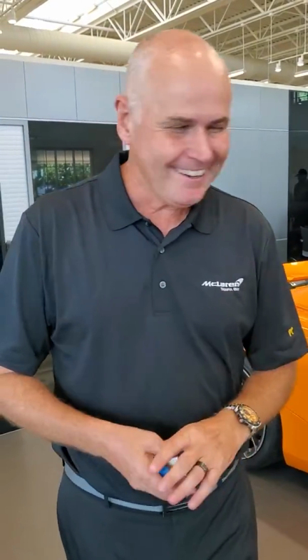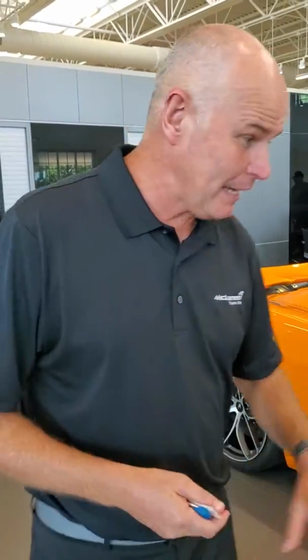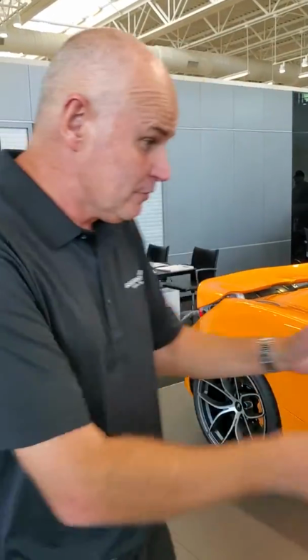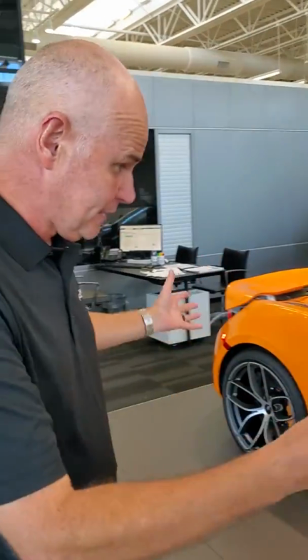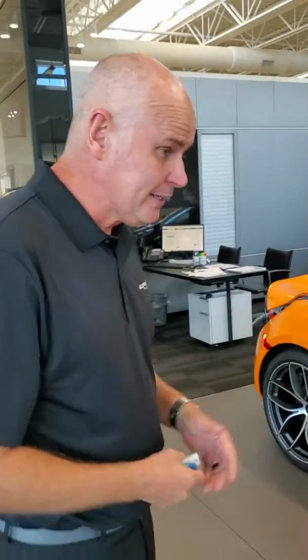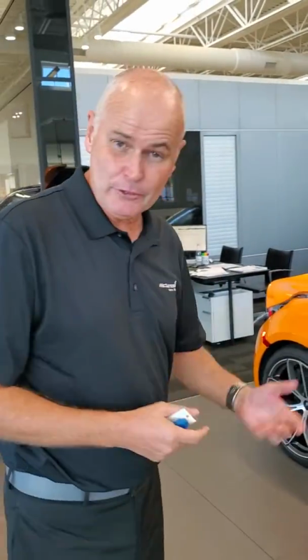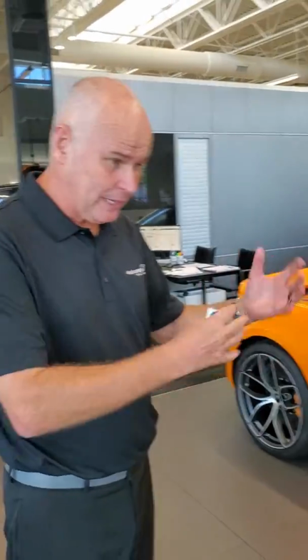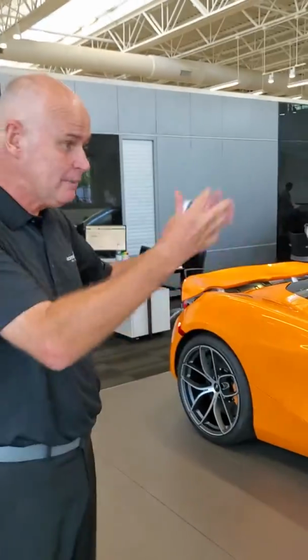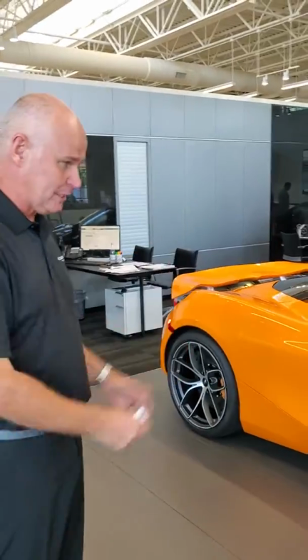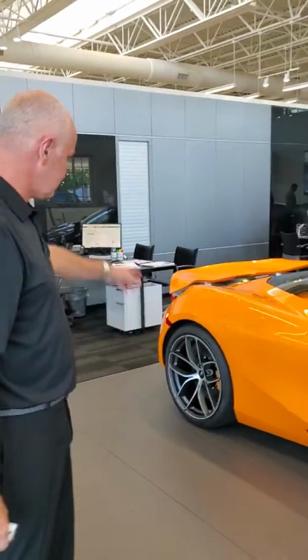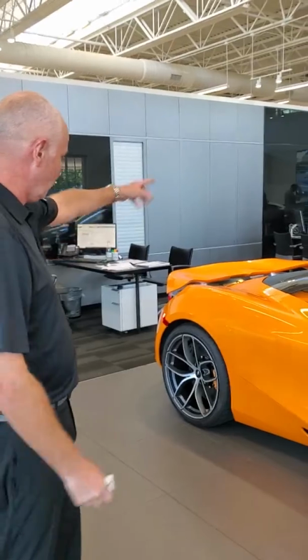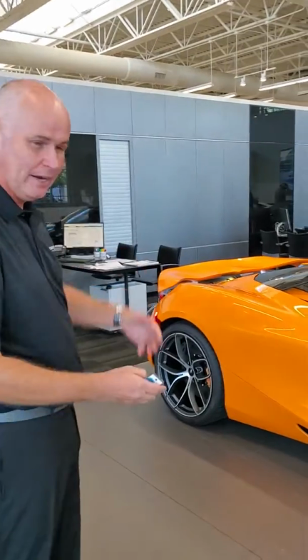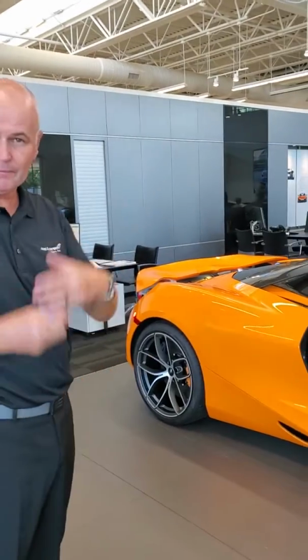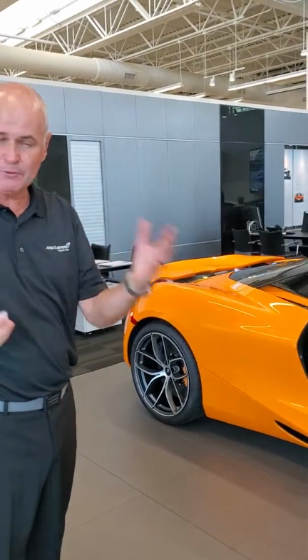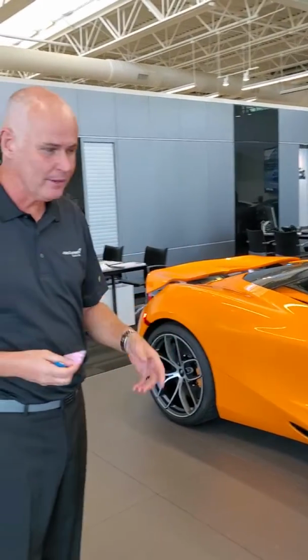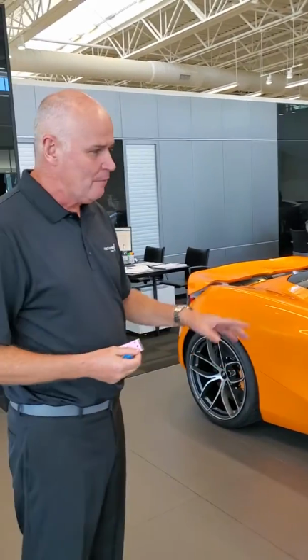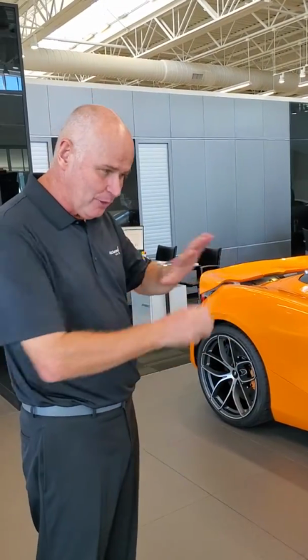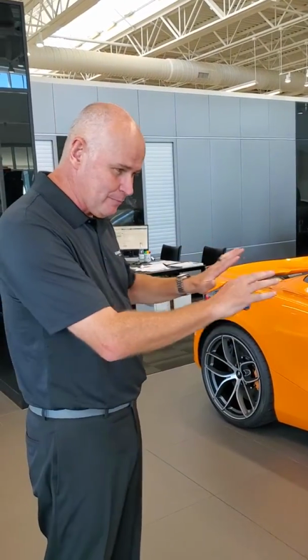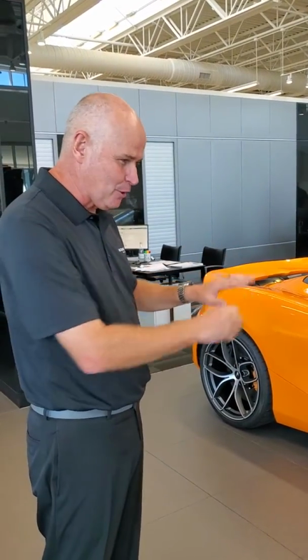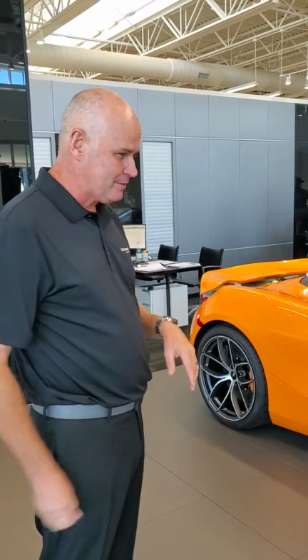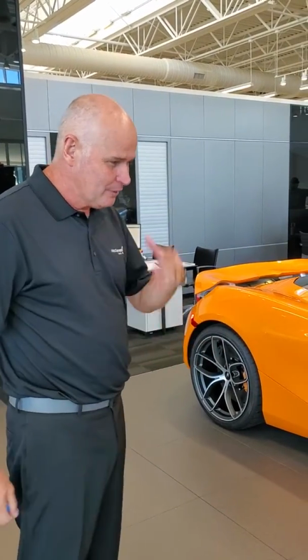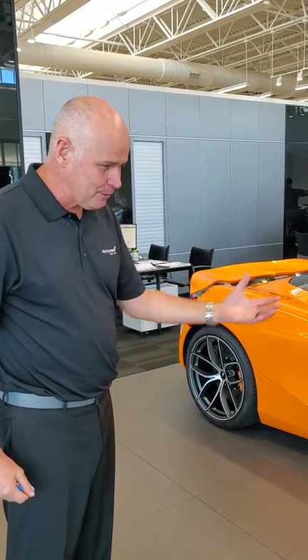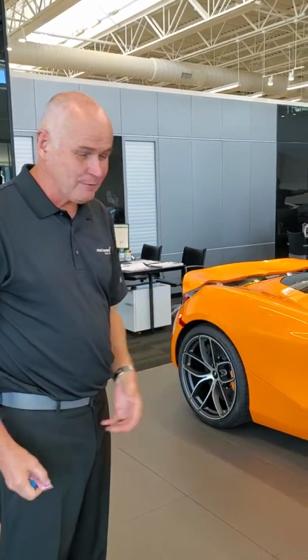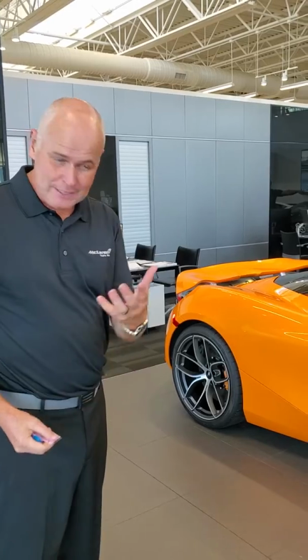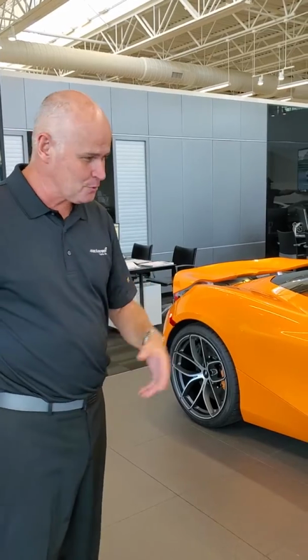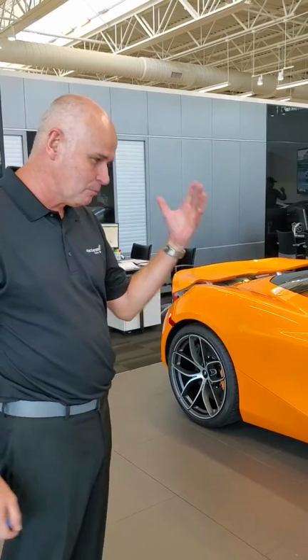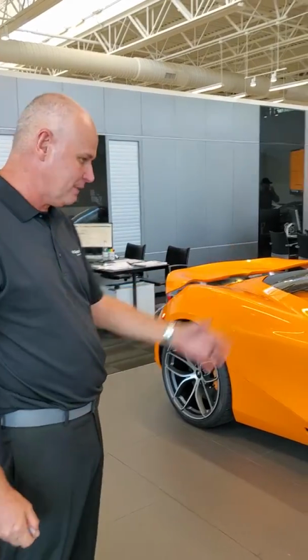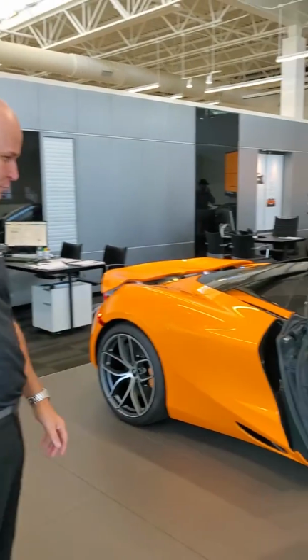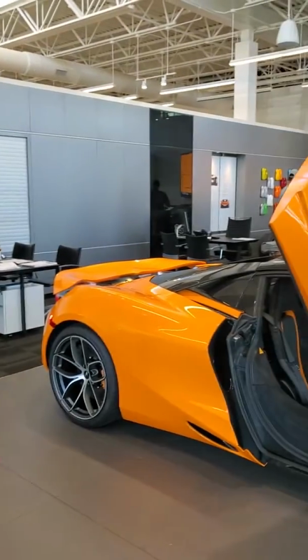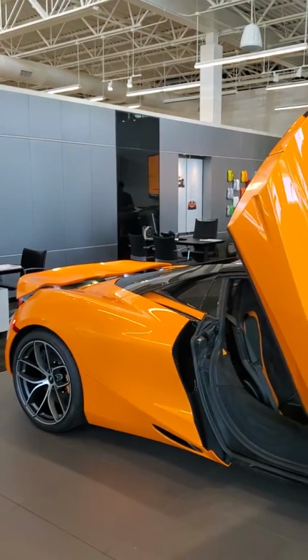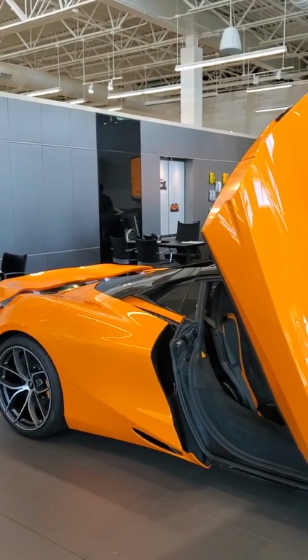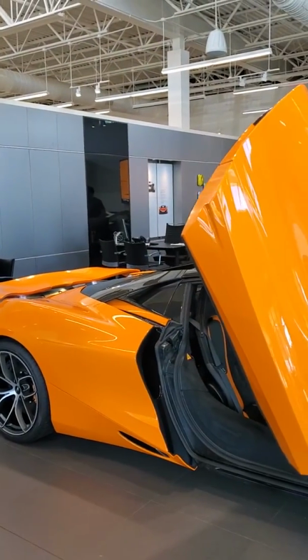You can spec the car higher, believe it or not — you can keep checking boxes and get more carbon fibre and keep going. But he wanted it very much a purist. Loves the brand, loves racing of course. So a 720S Spider was really a good answer for him.